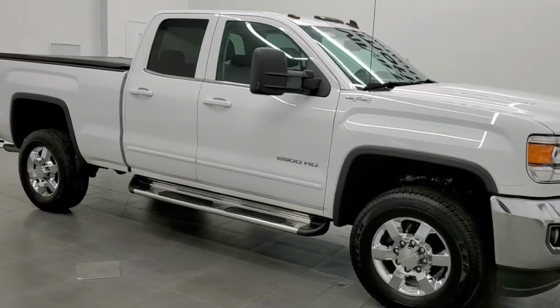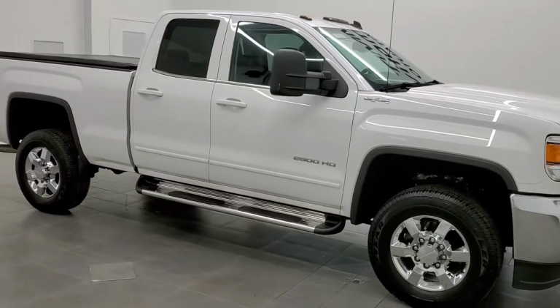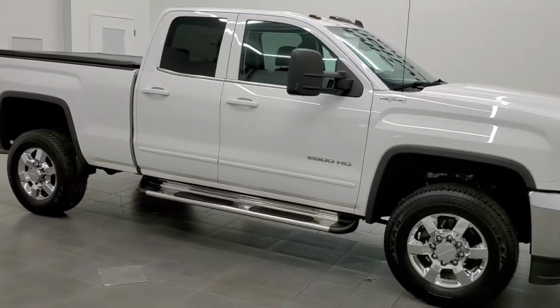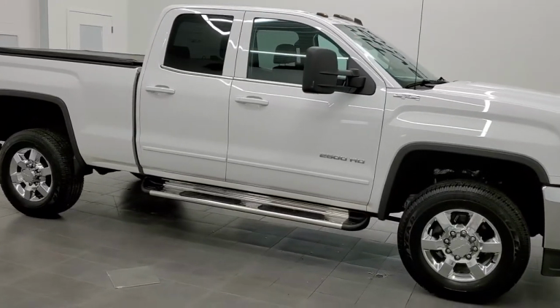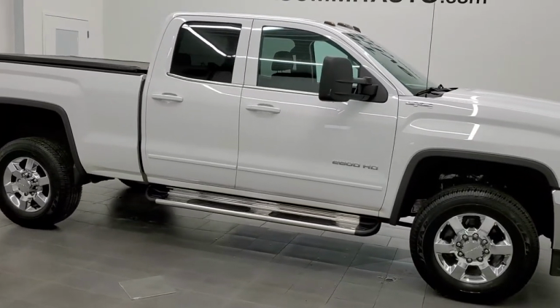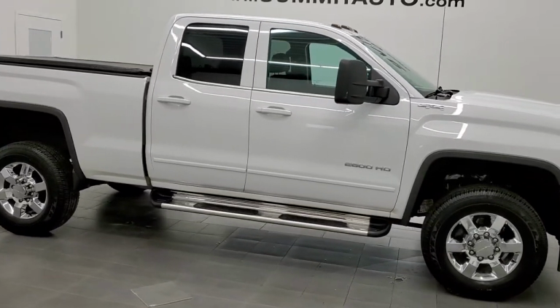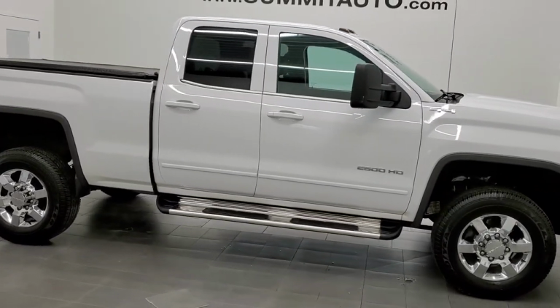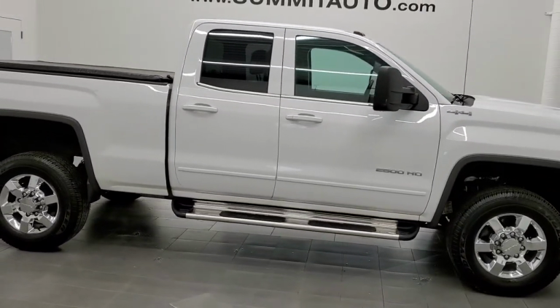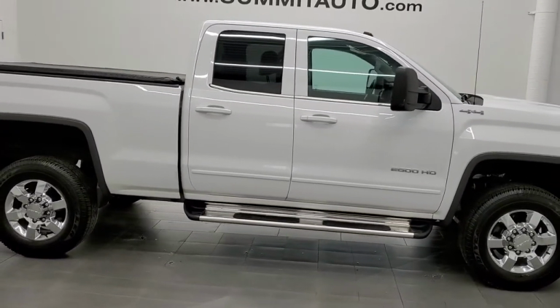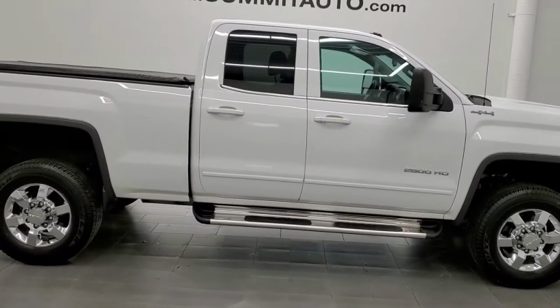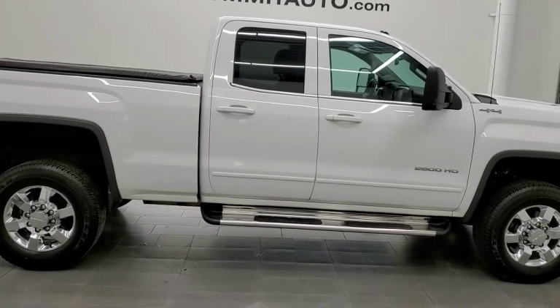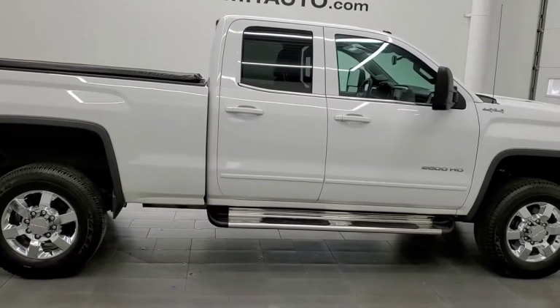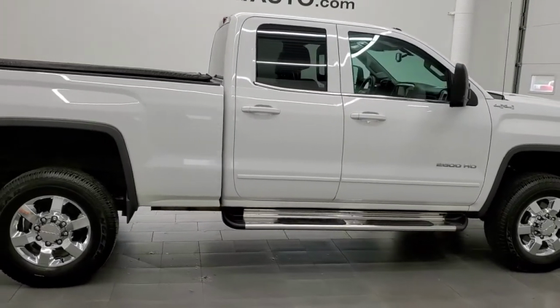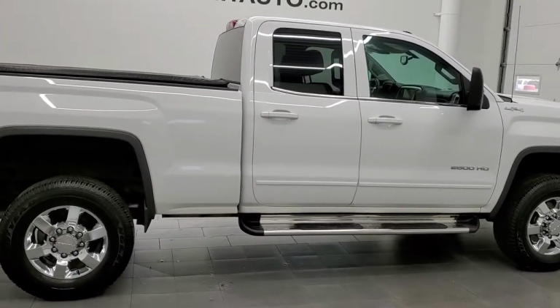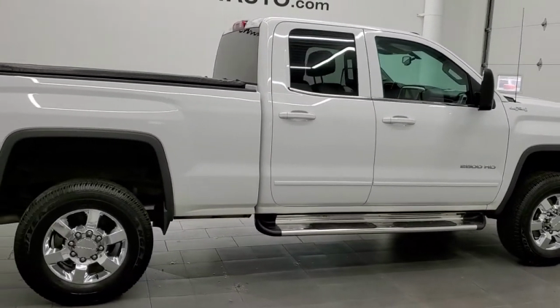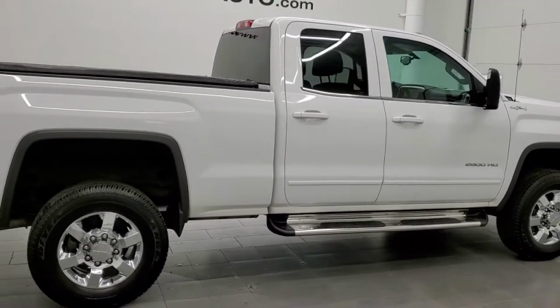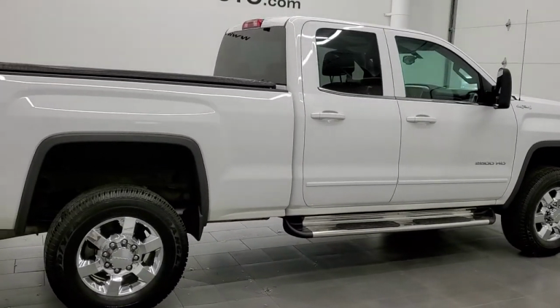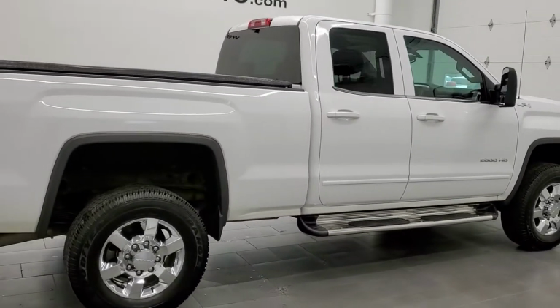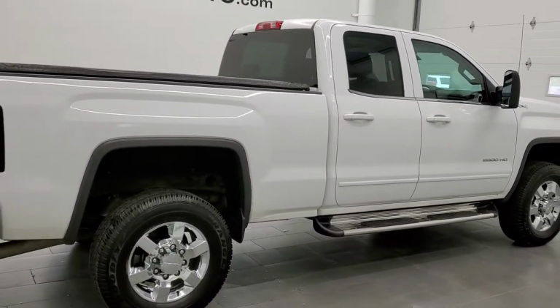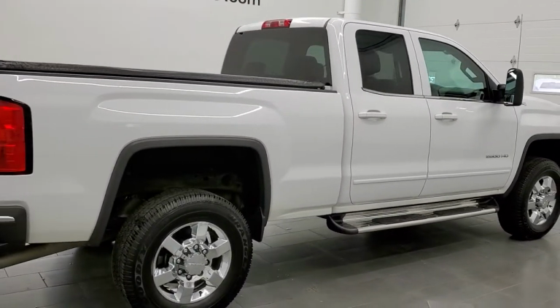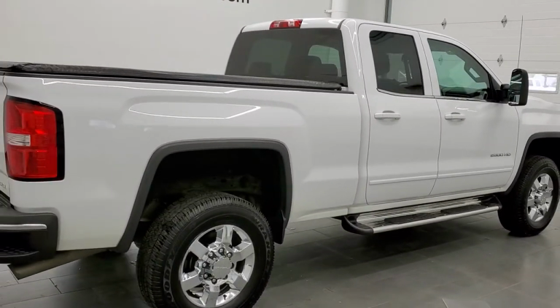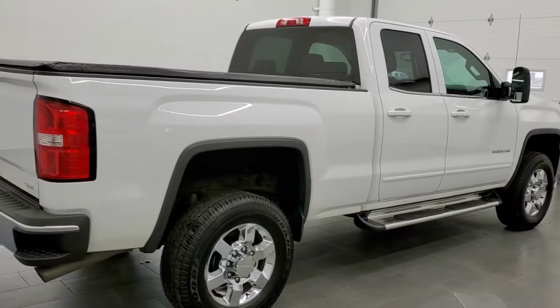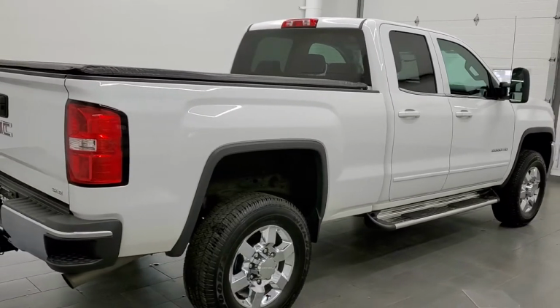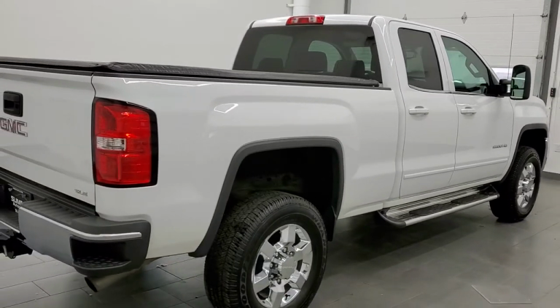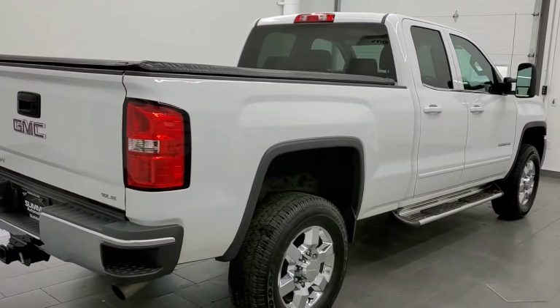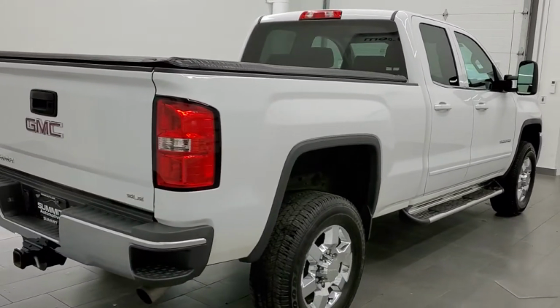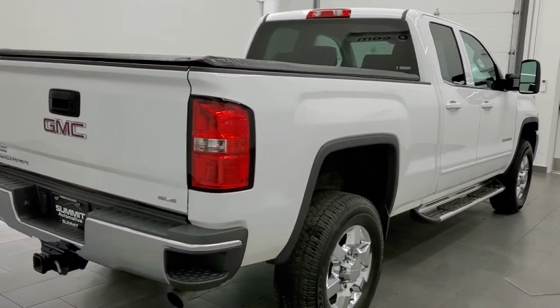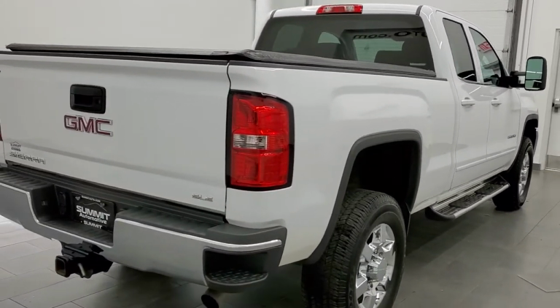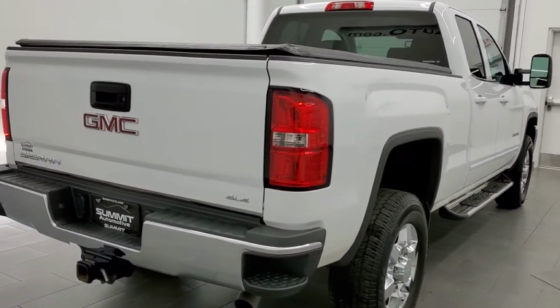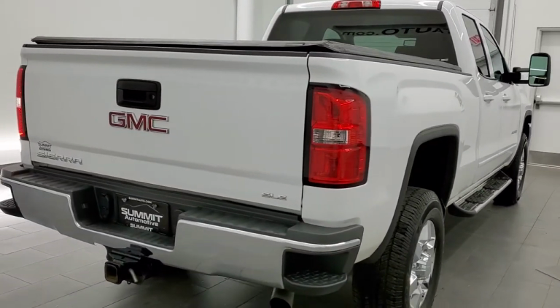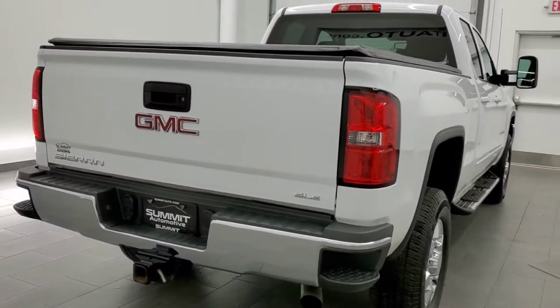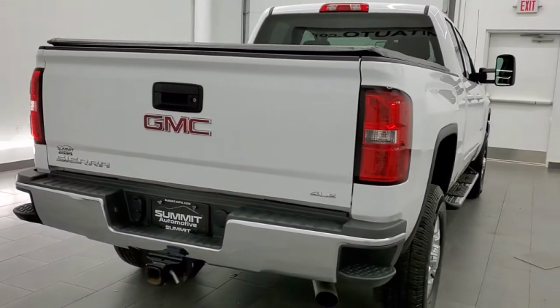This 2015 GMC Sierra 2500 double cab short box is stock number 11991Z. We are here at Summit Automotive in Fond du Lac, Wisconsin, your new and used heavy duty truck headquarters.